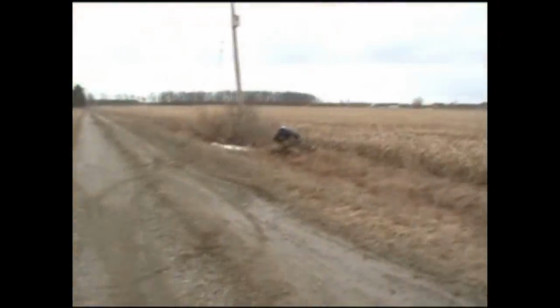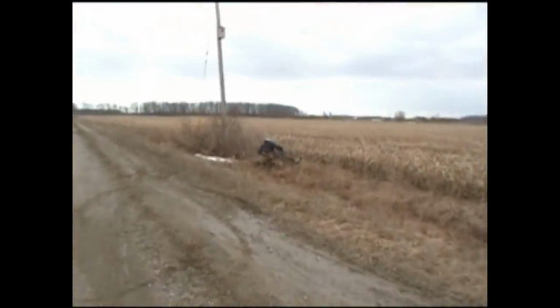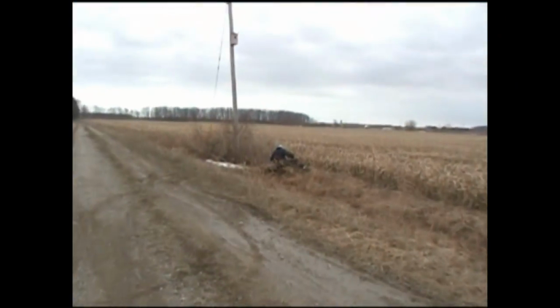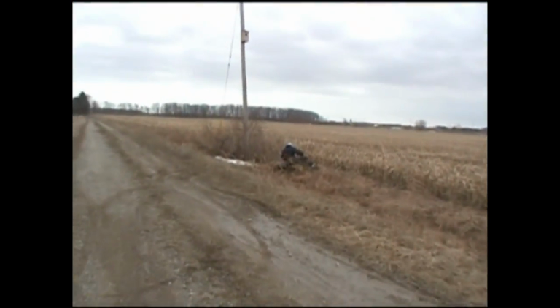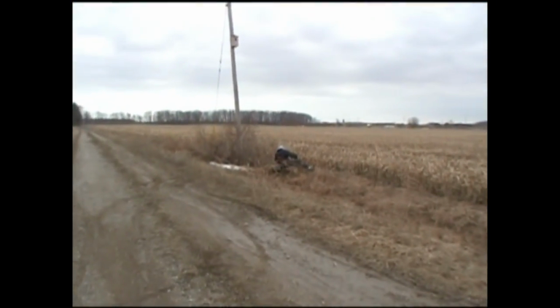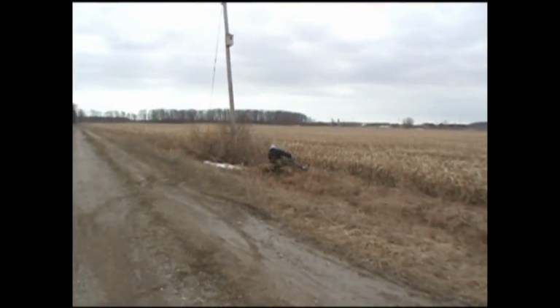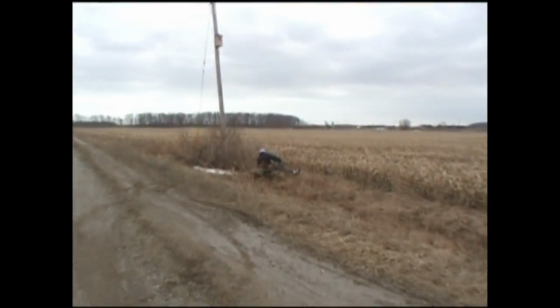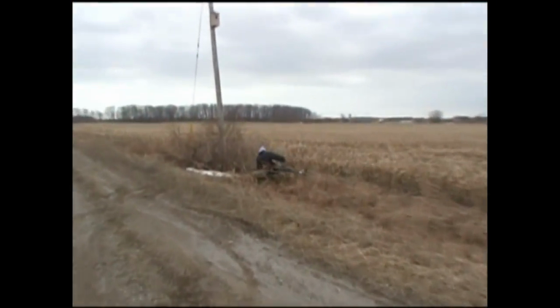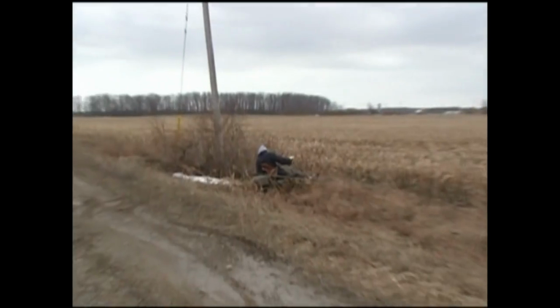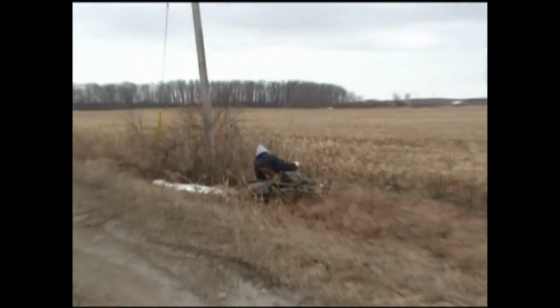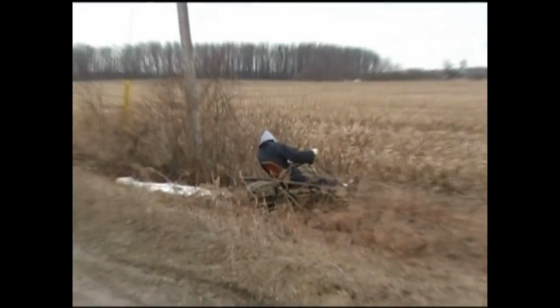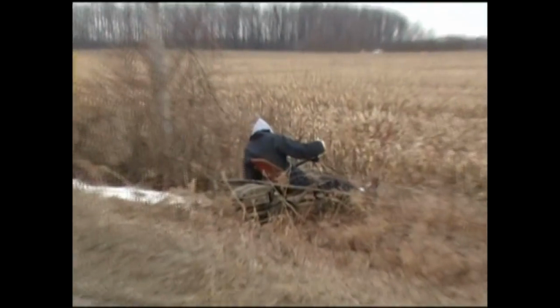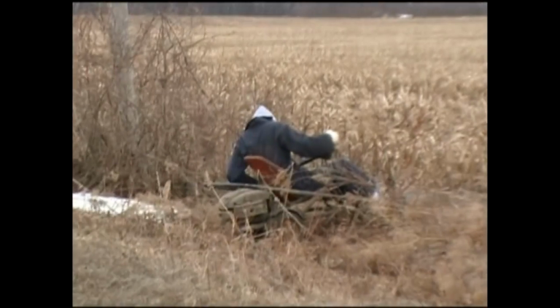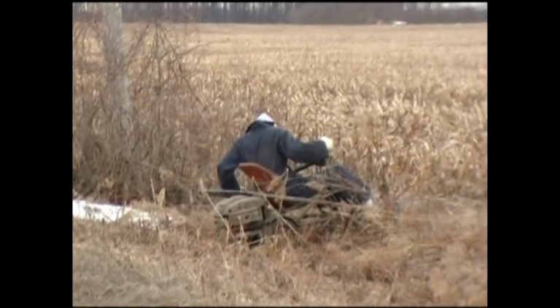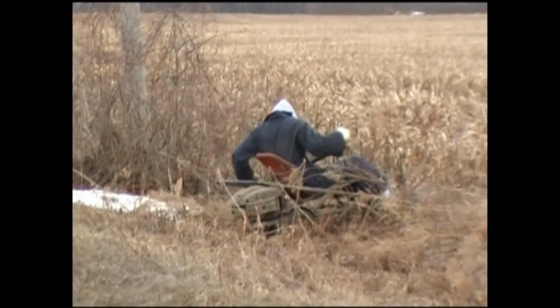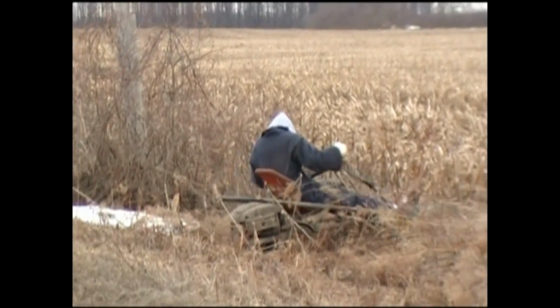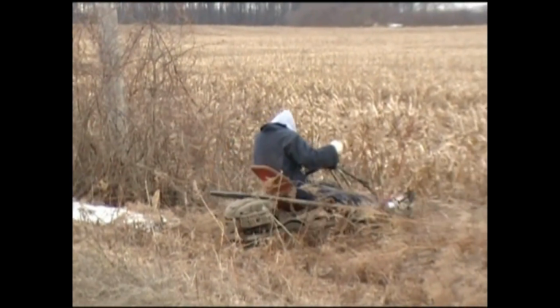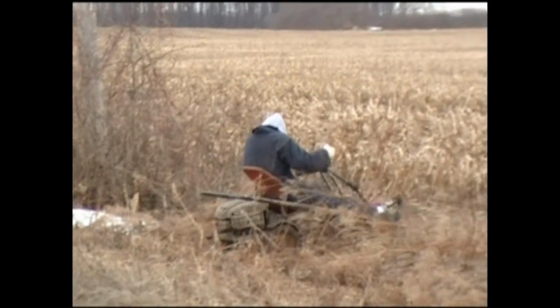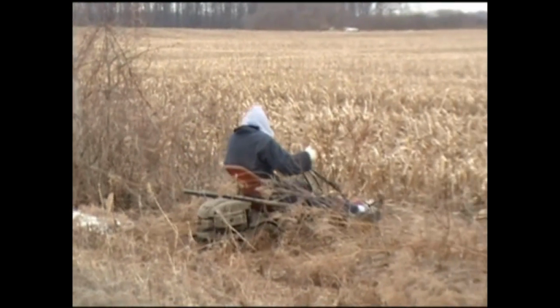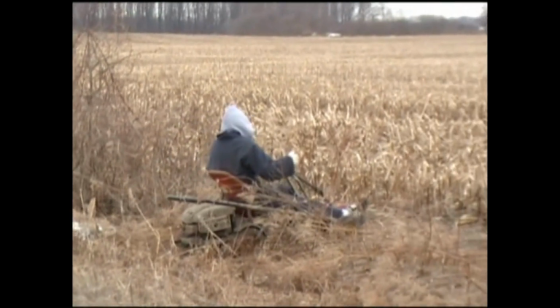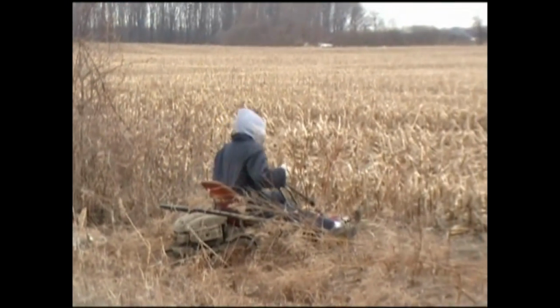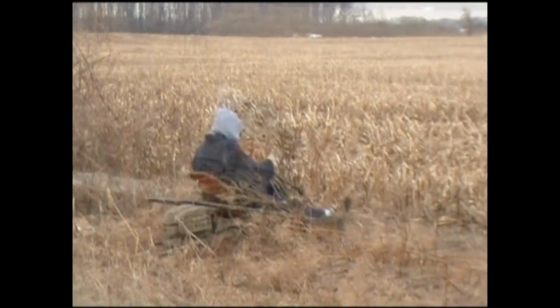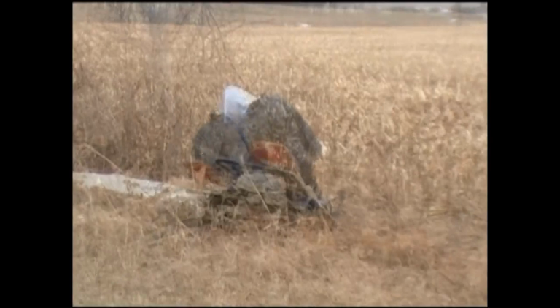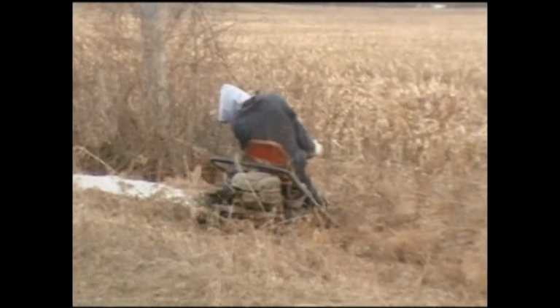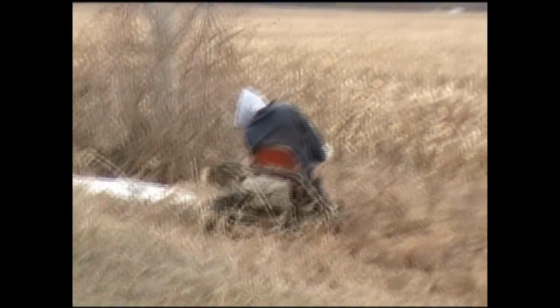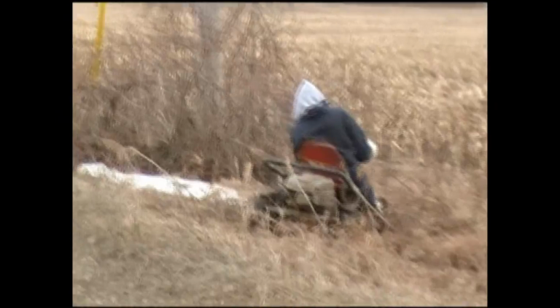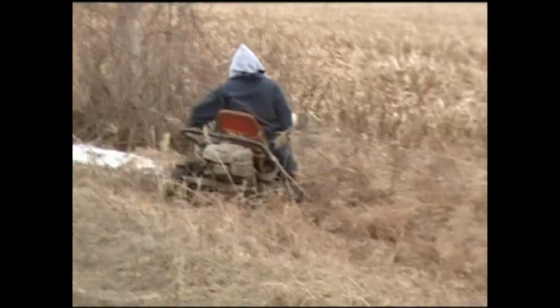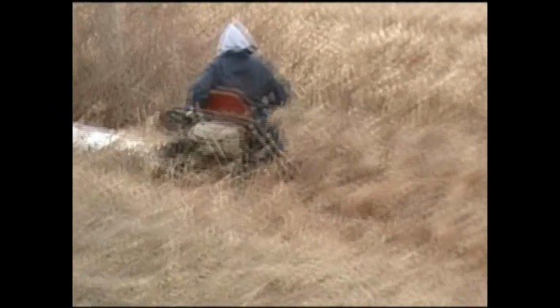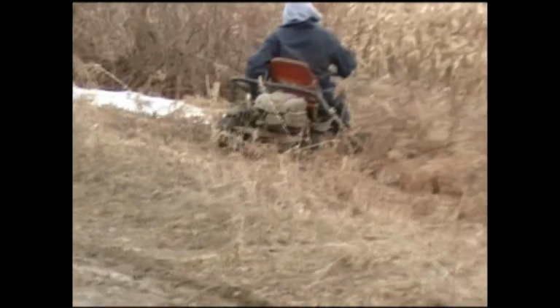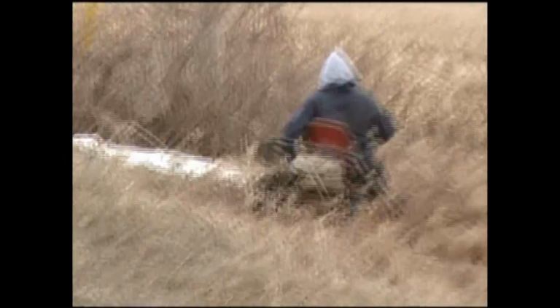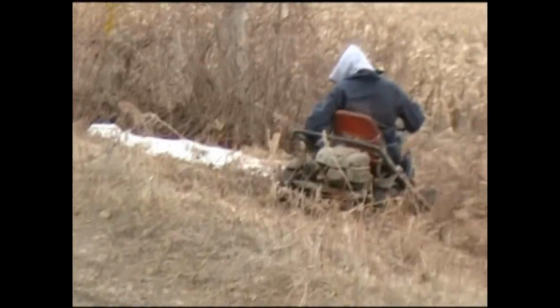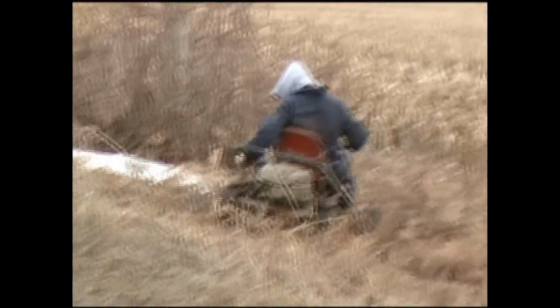Now he's stuck over there. I'll have to go get him out.